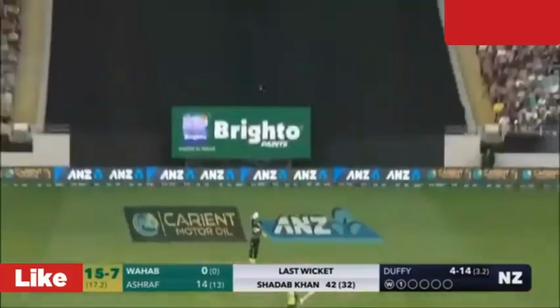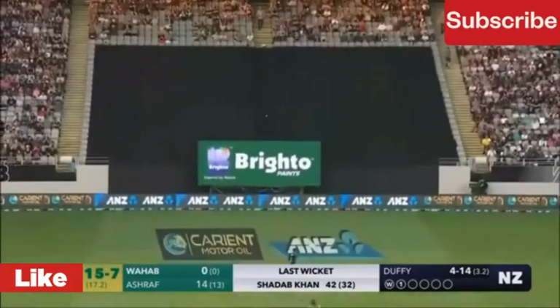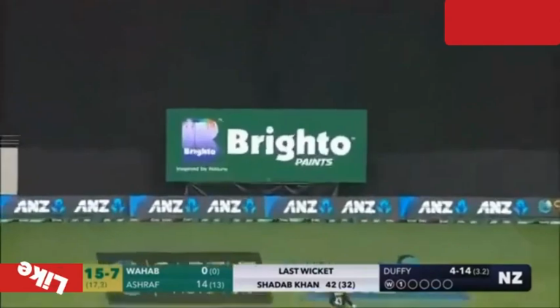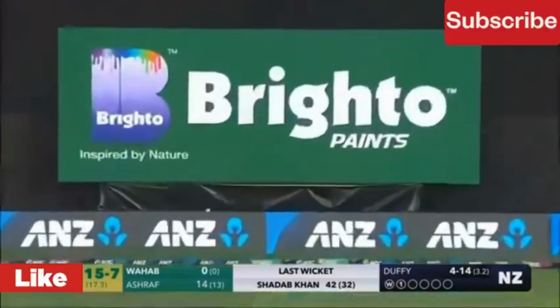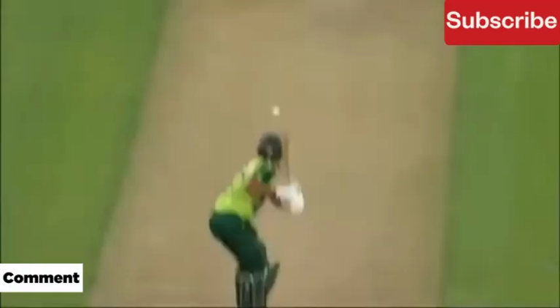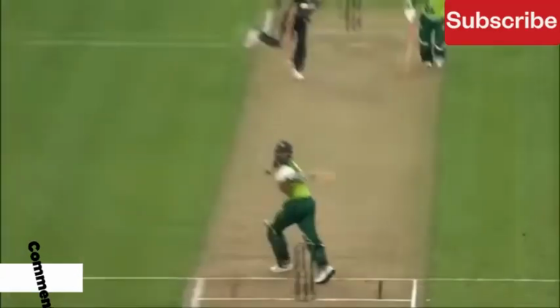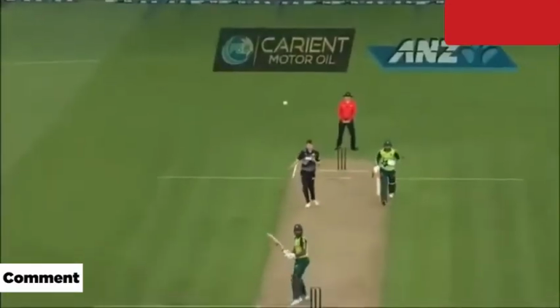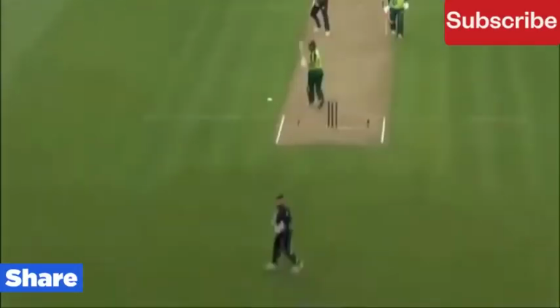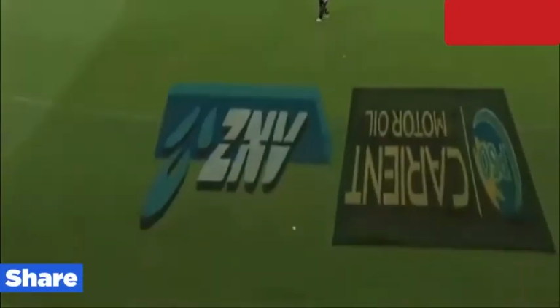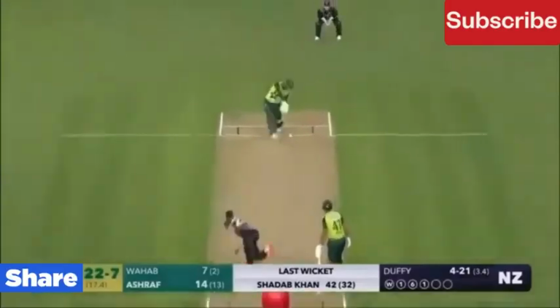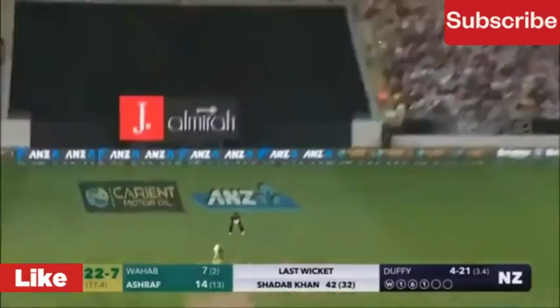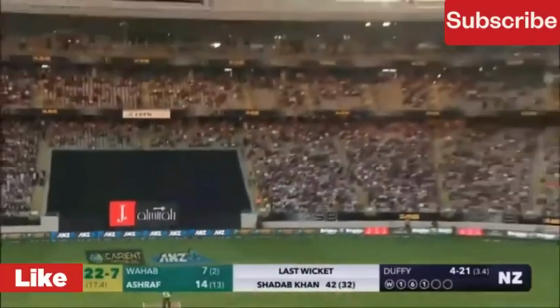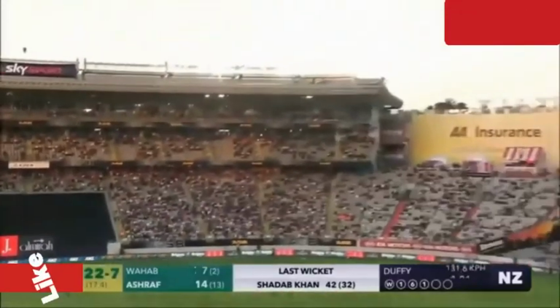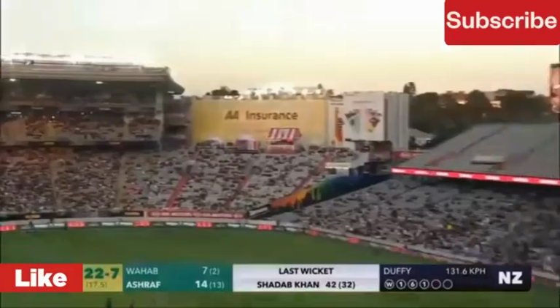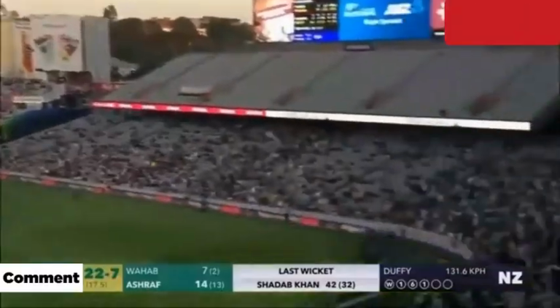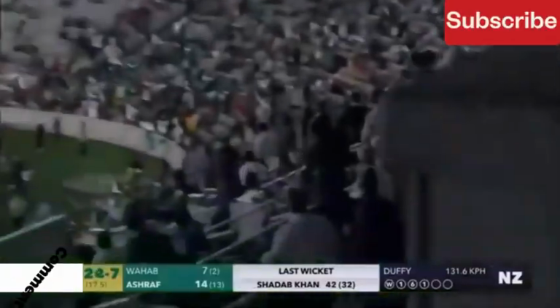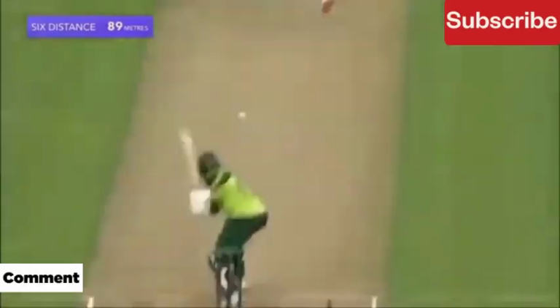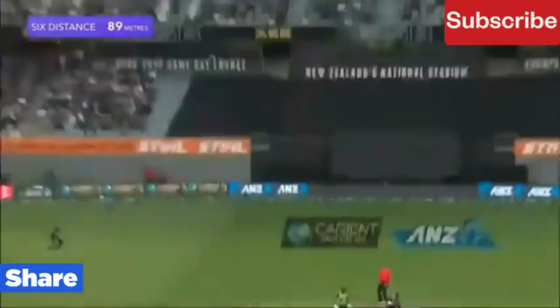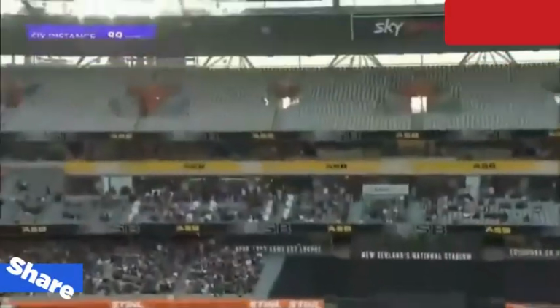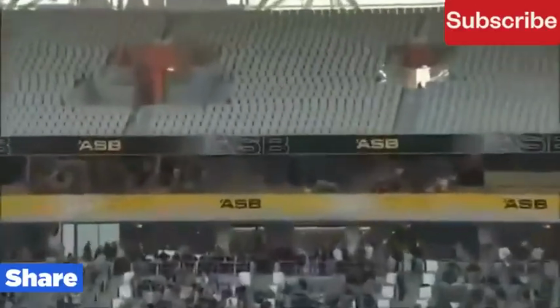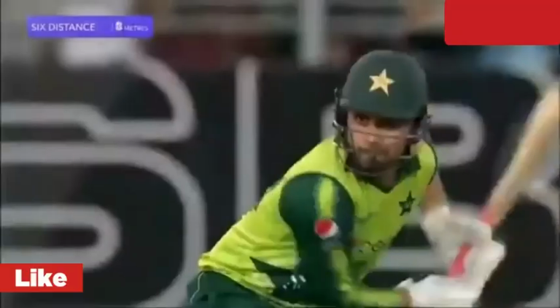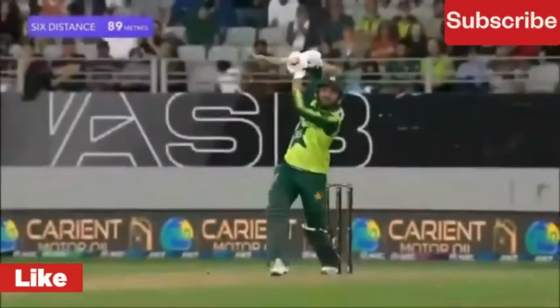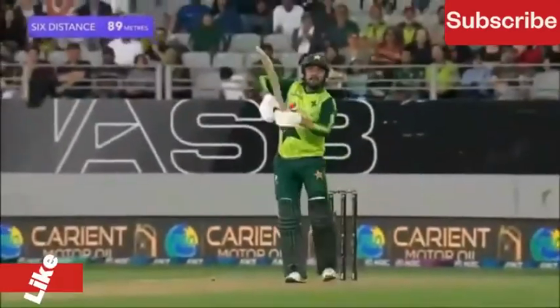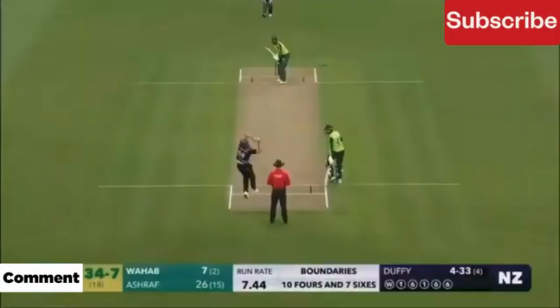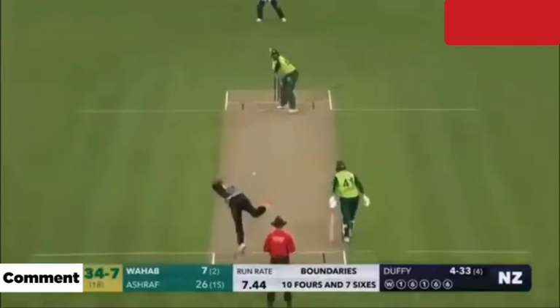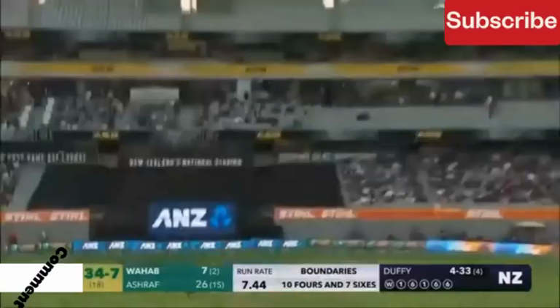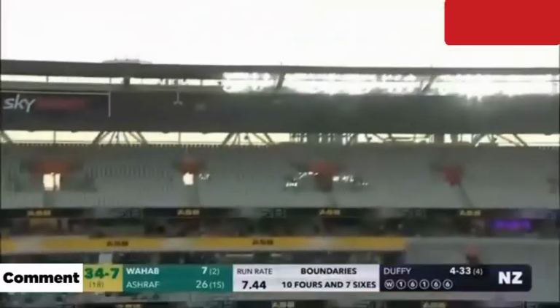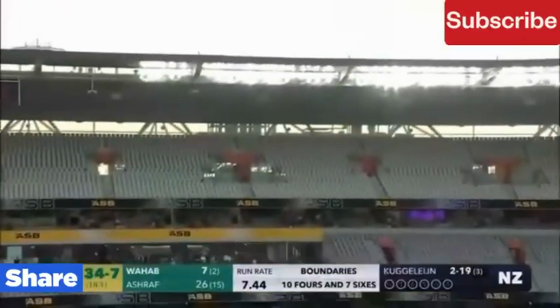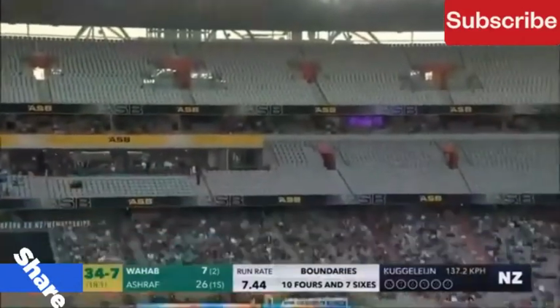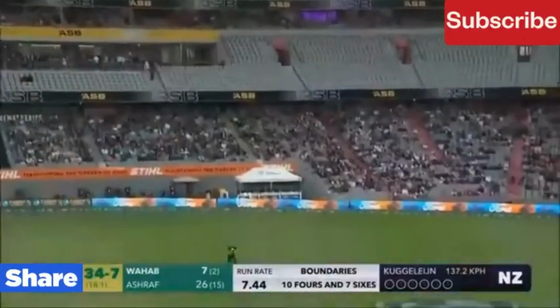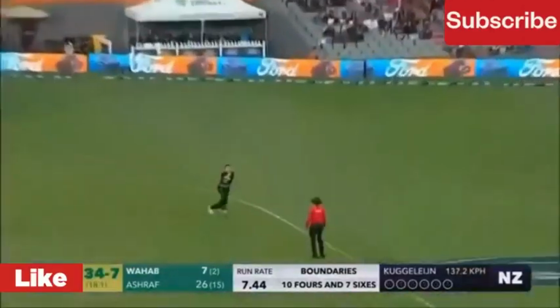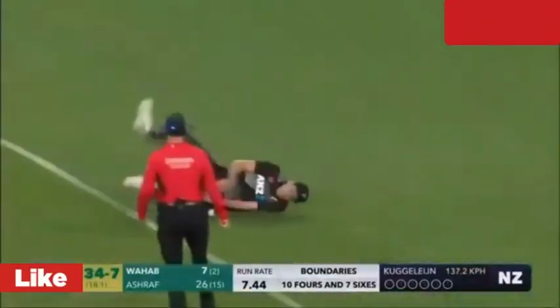He seems to have carried his form from the last match. They're calling for two. That is excellent running between the wickets. The bowler is bowling from his favorite end.